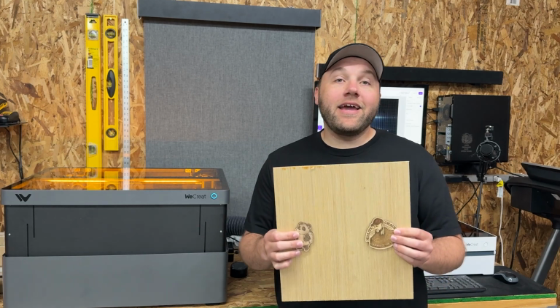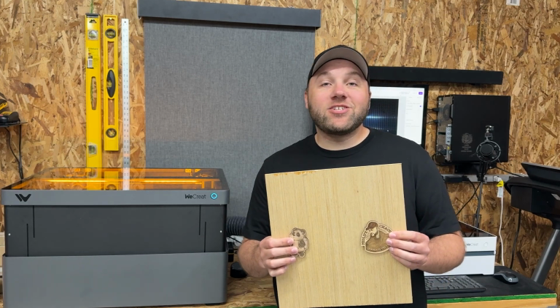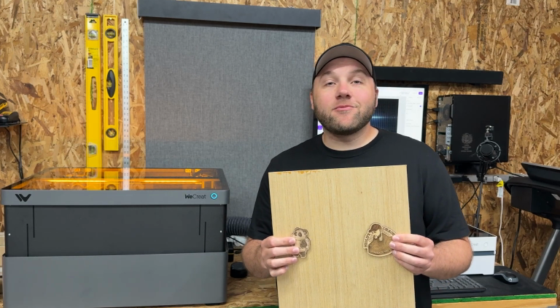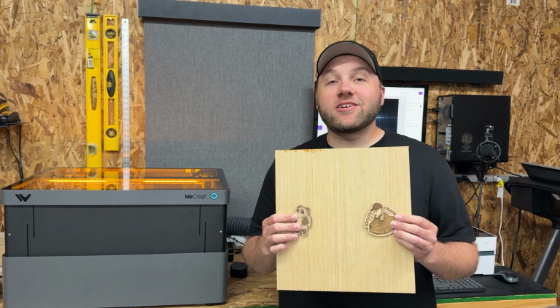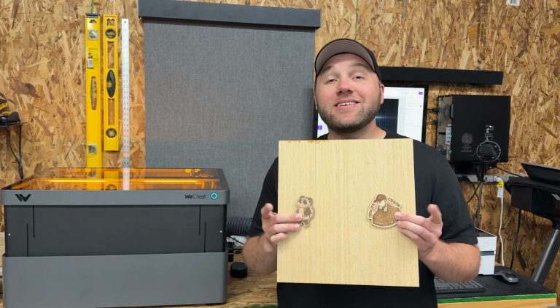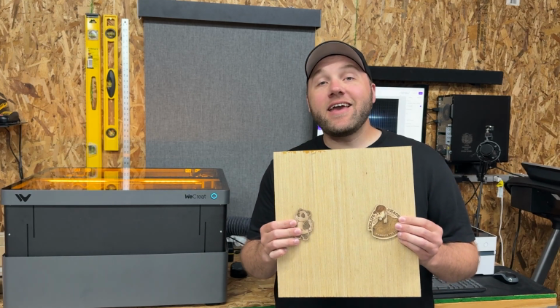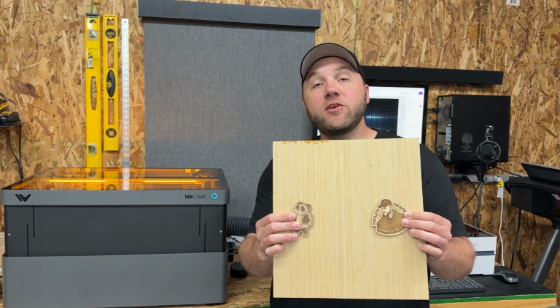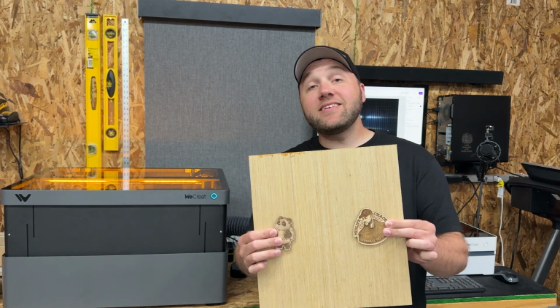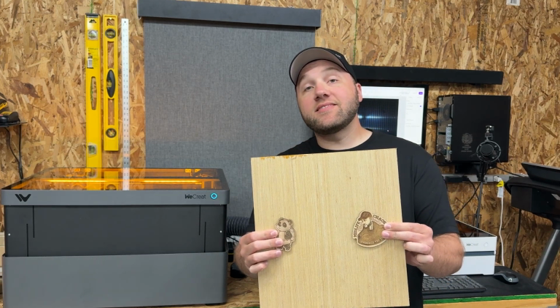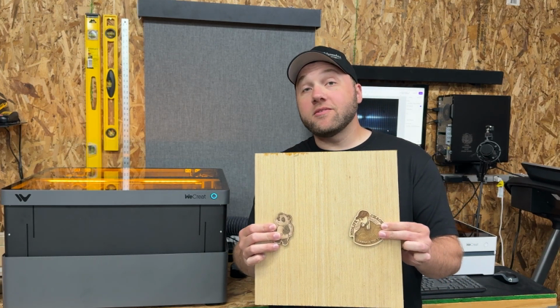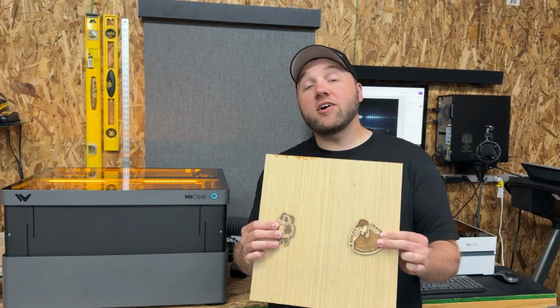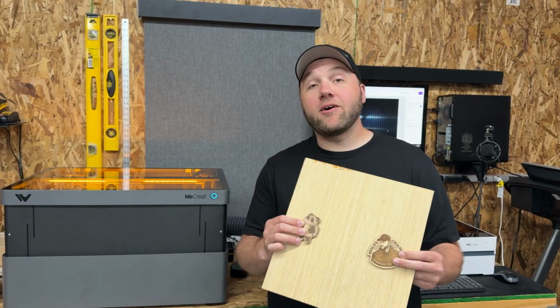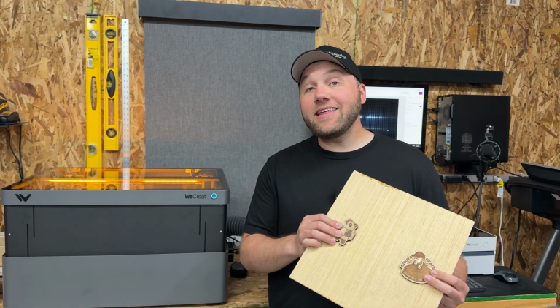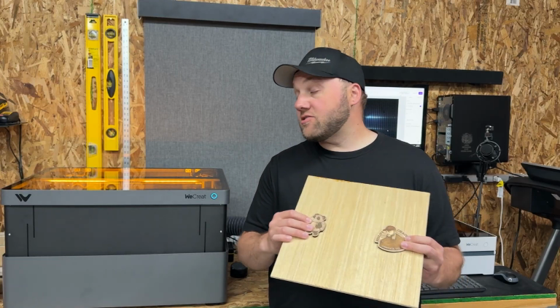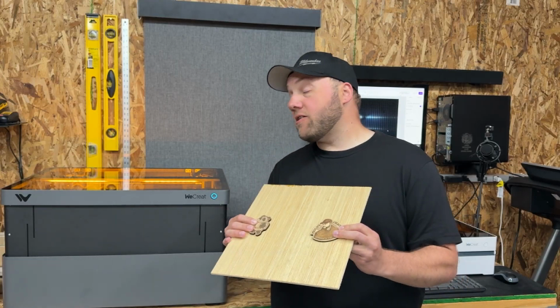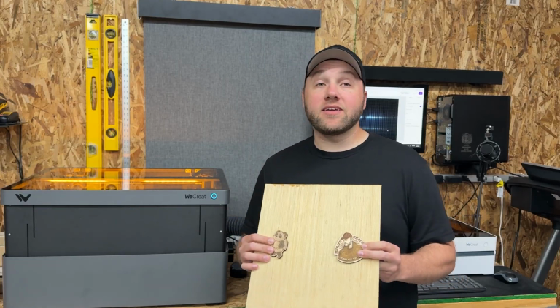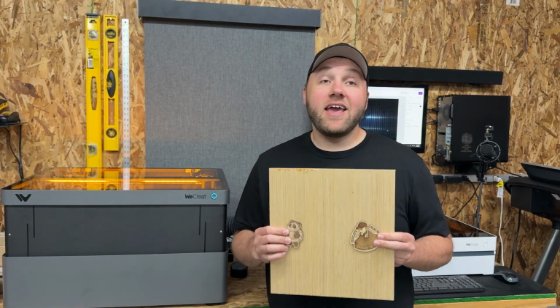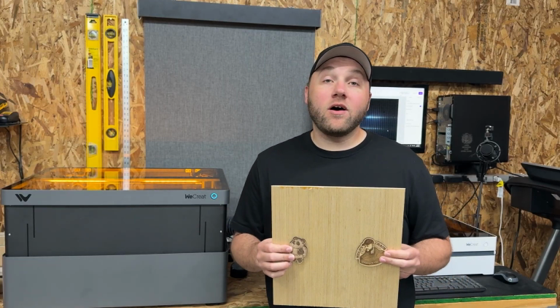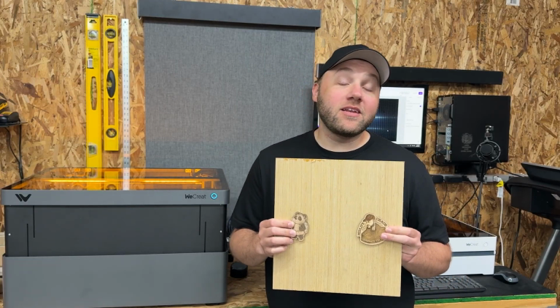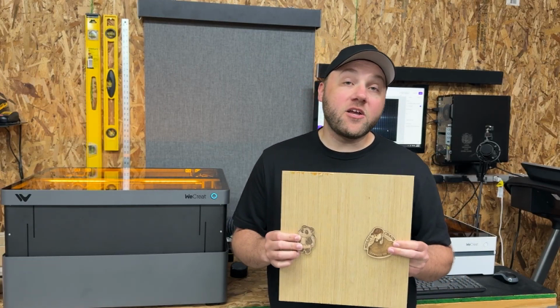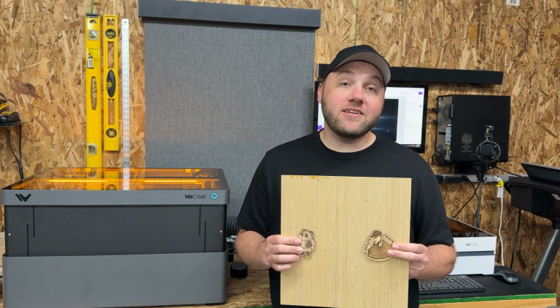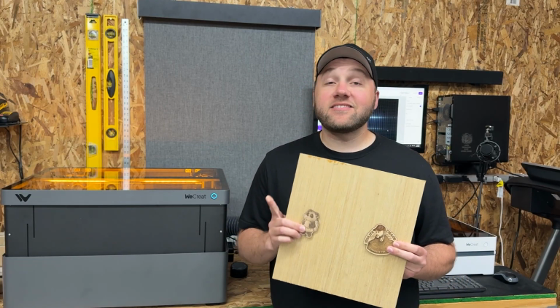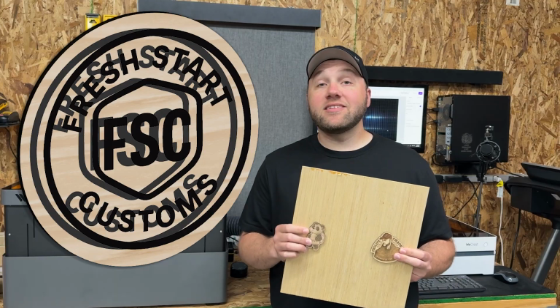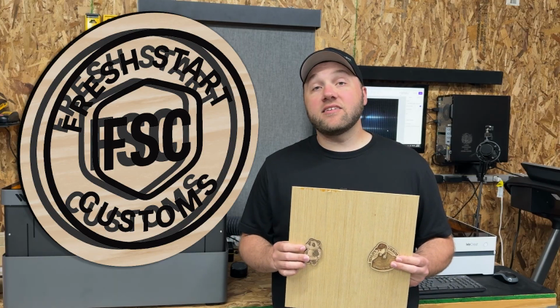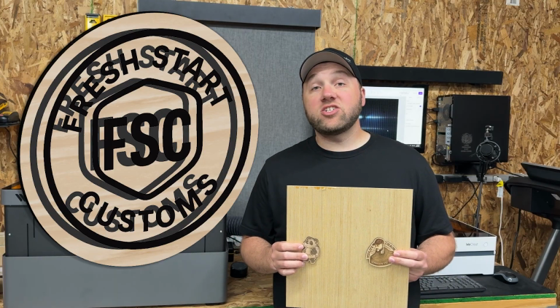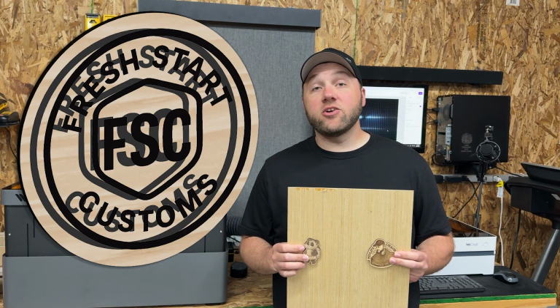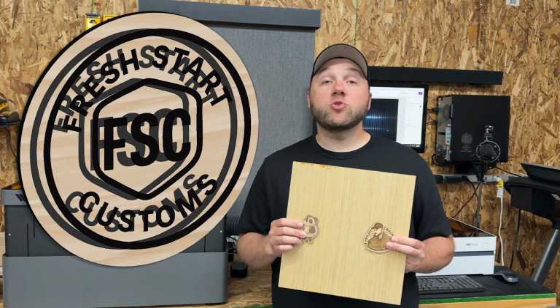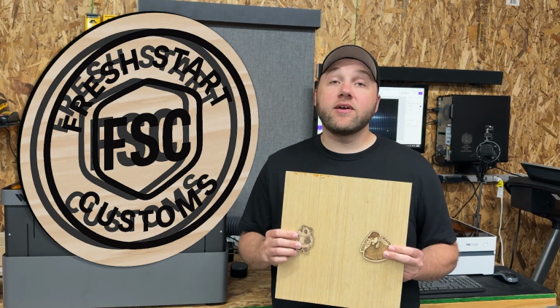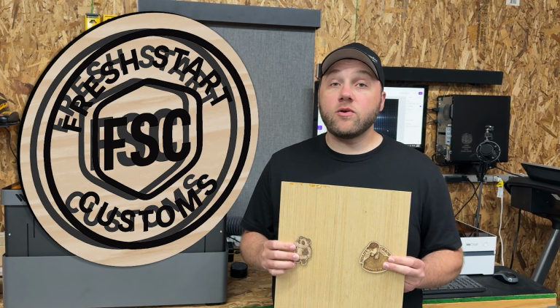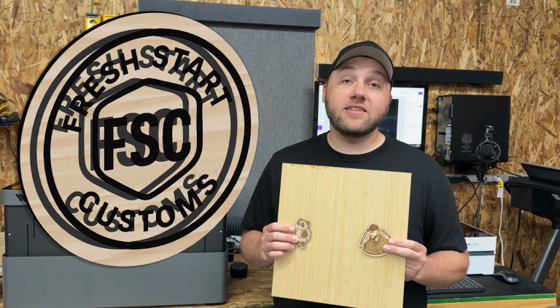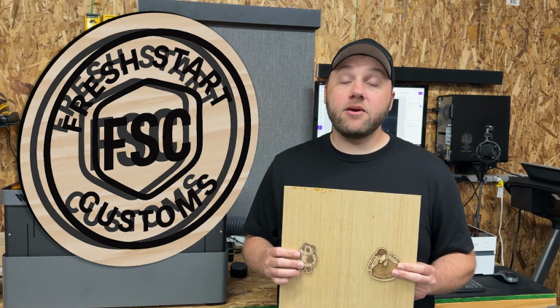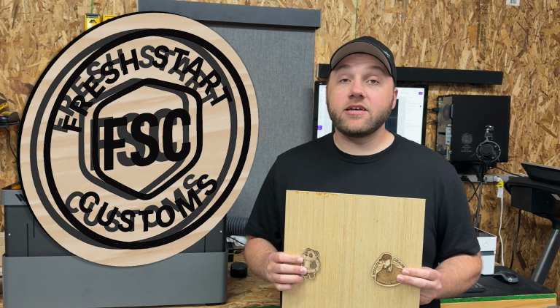Hey everyone, Josh here with Fresh Start Customs. Today we're going to be using these two examples and talking about any laser's autofocus and why you can get a ghosting effect similar to this illustration here if you try engraving twice in the same area.